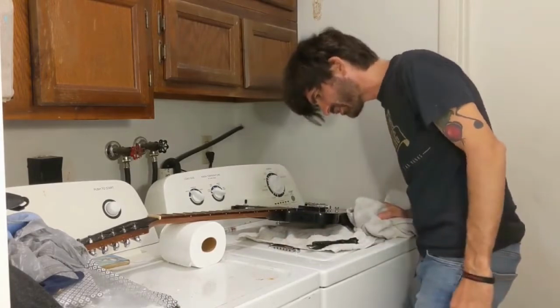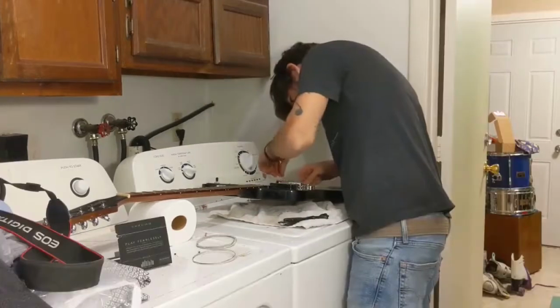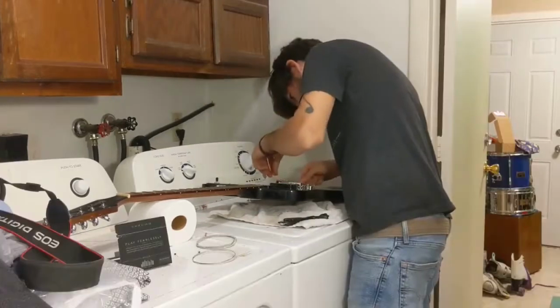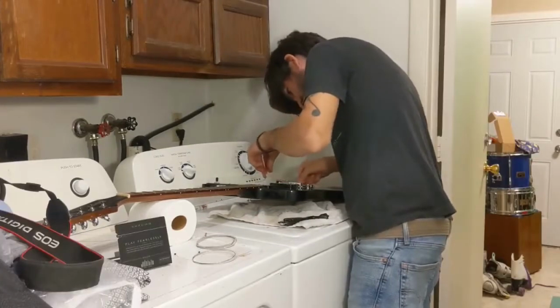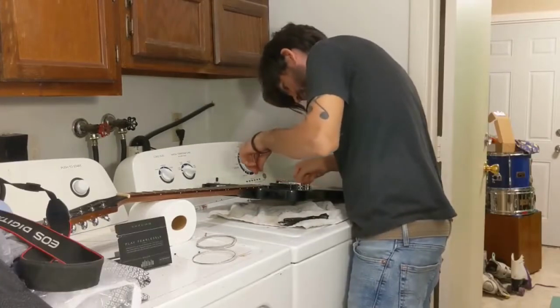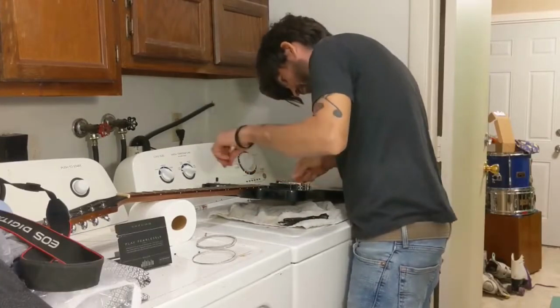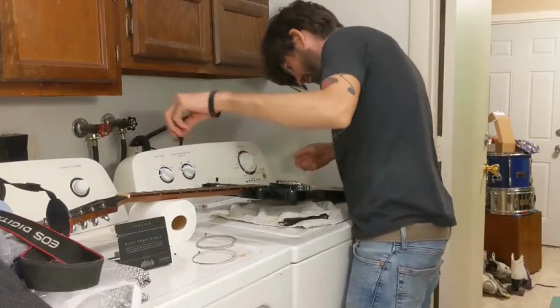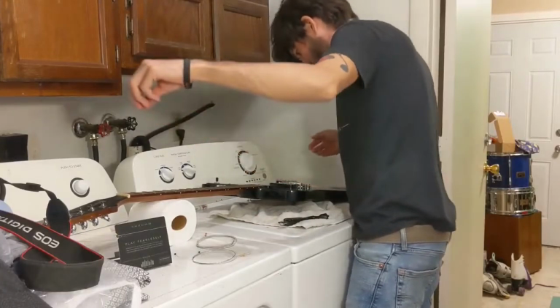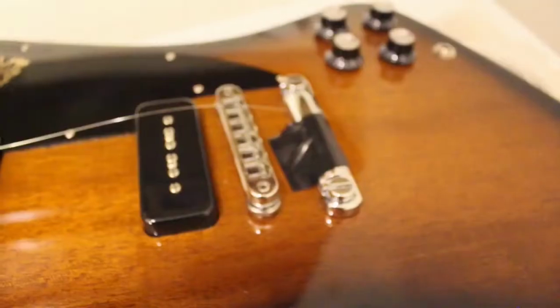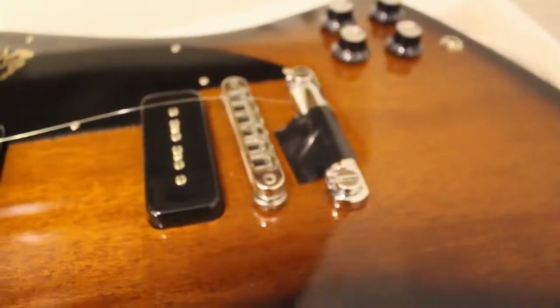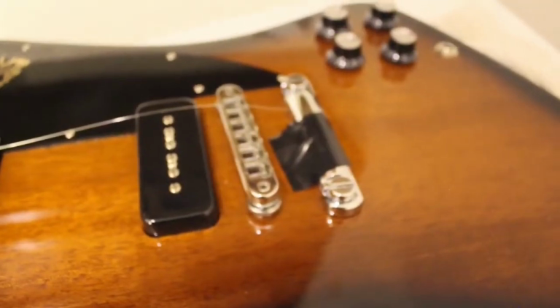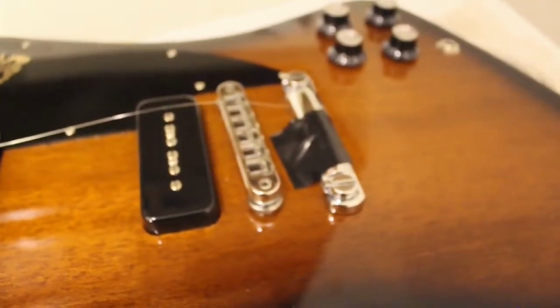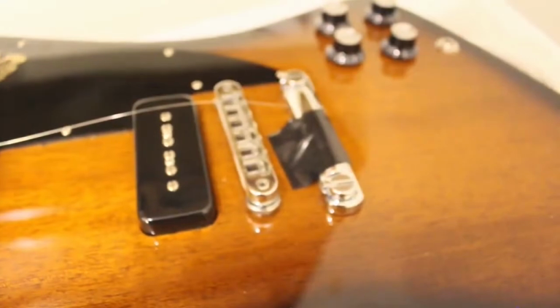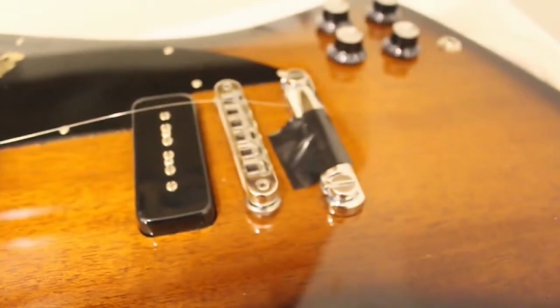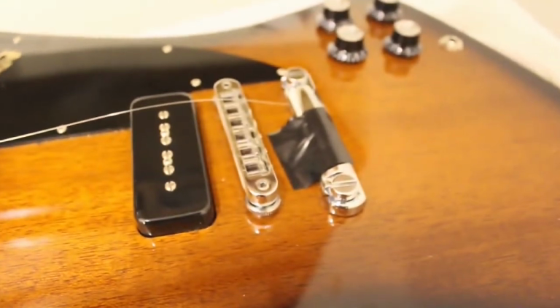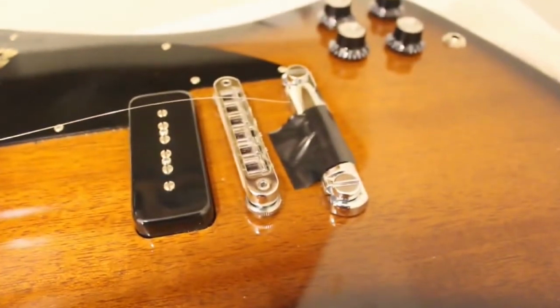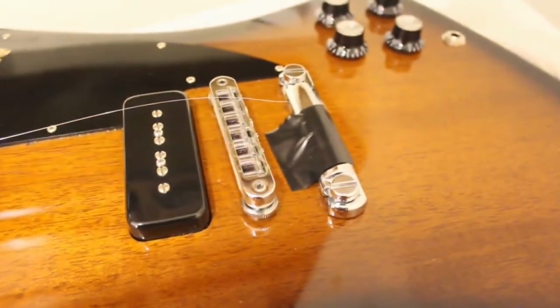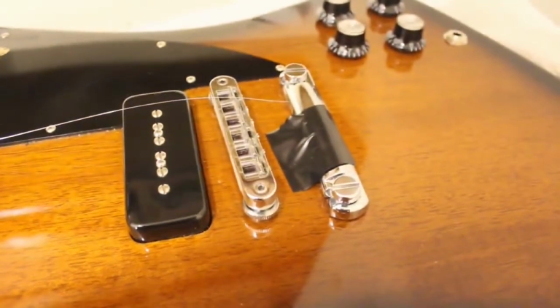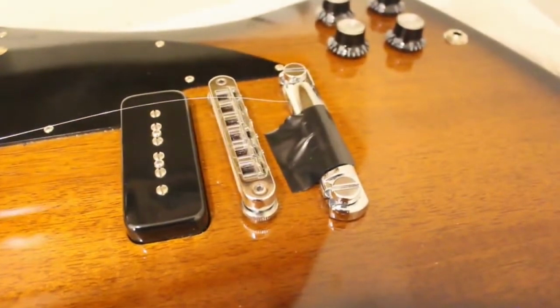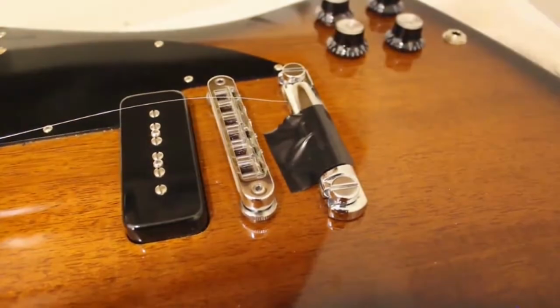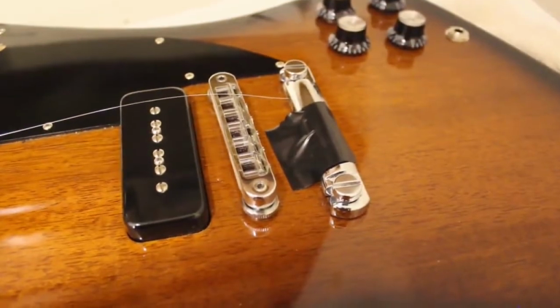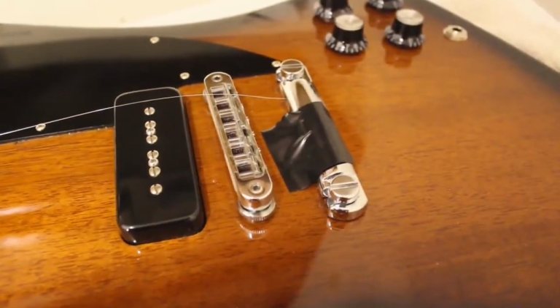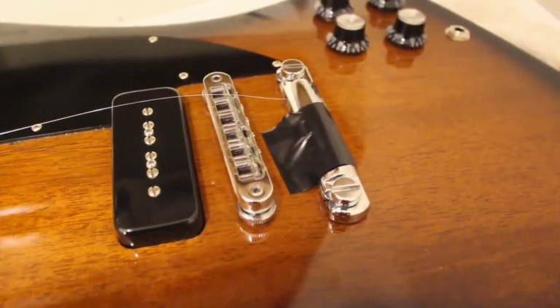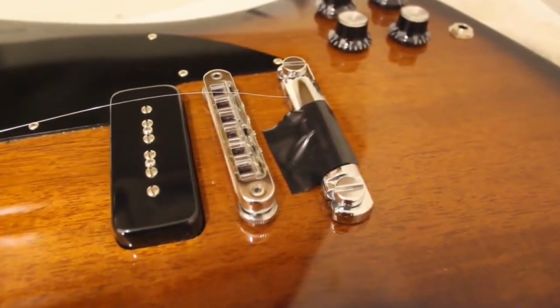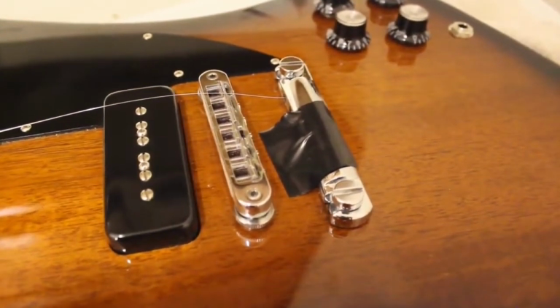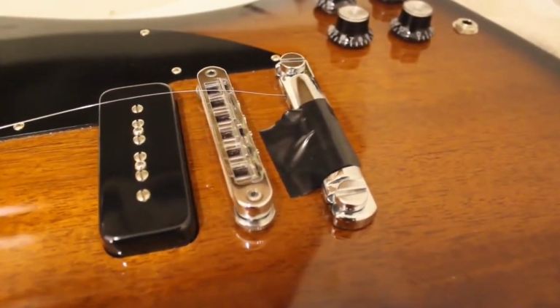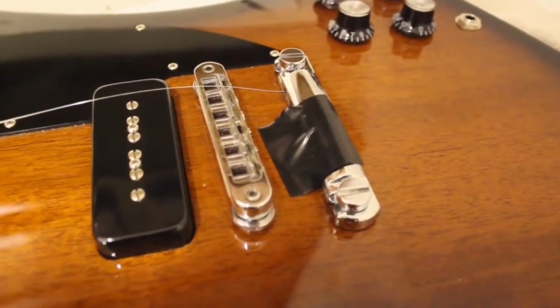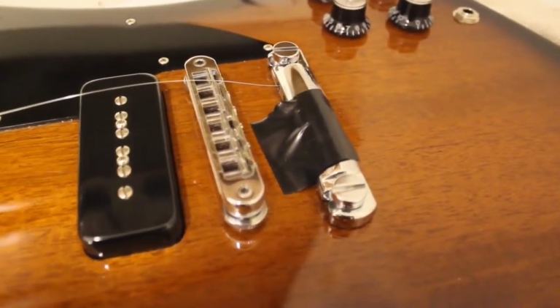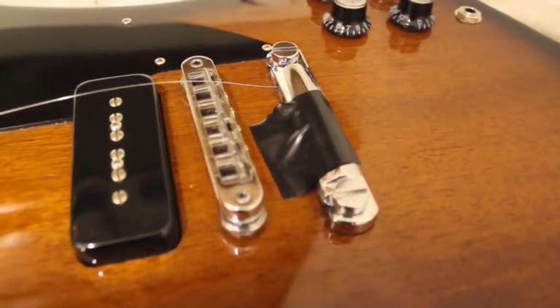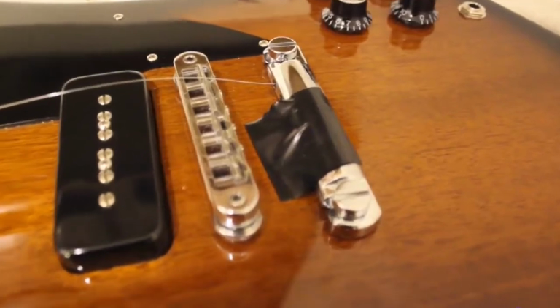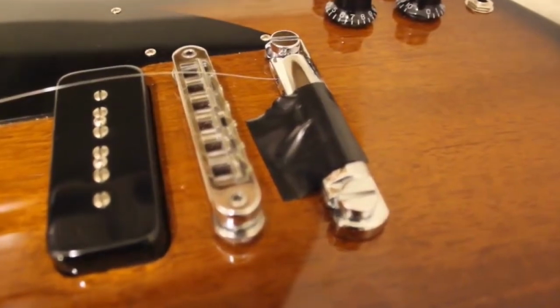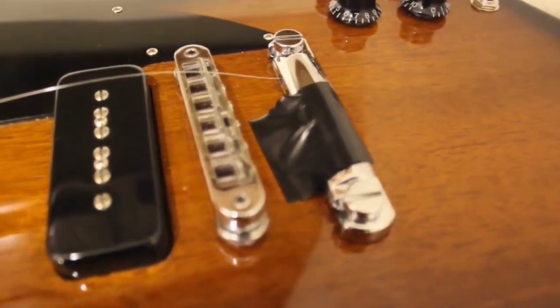Okay, let's start stringing. Pro tip: if you have a Tune-O-Matic bridge, put a piece of tape on the stop bar to prevent it from moving around until you get your first string tensioned.